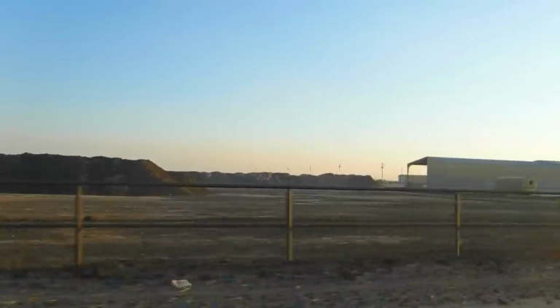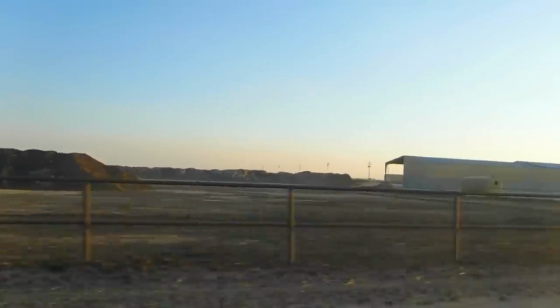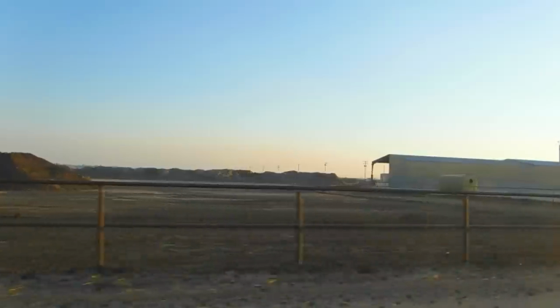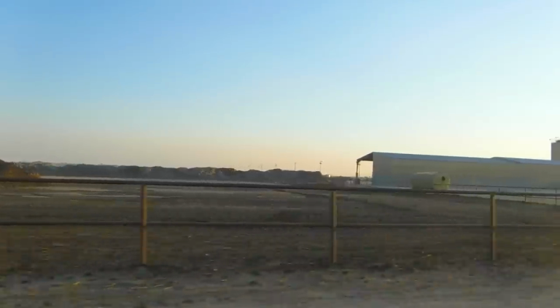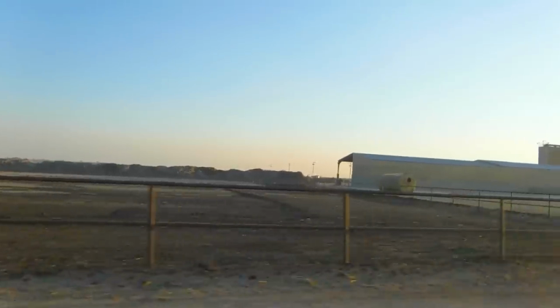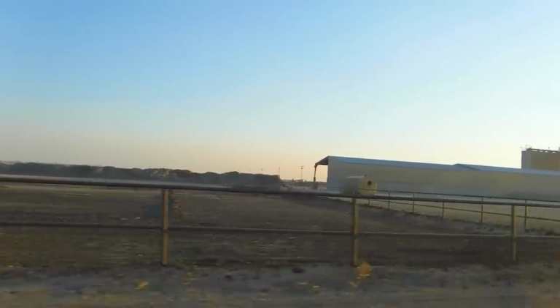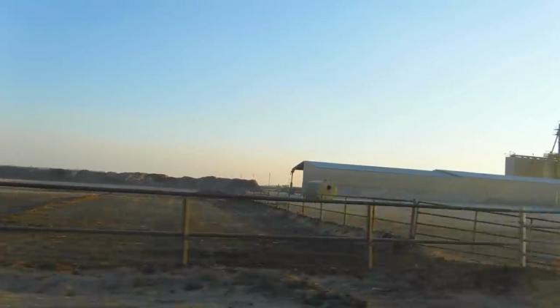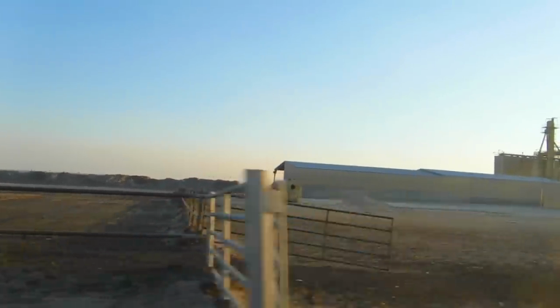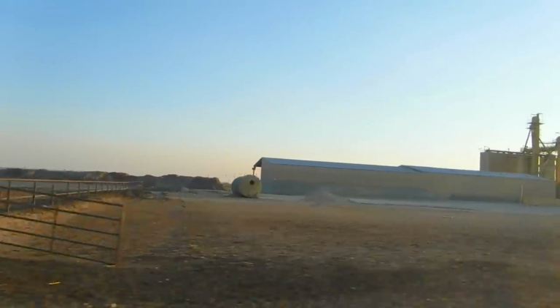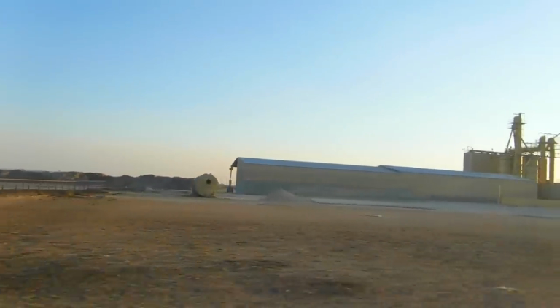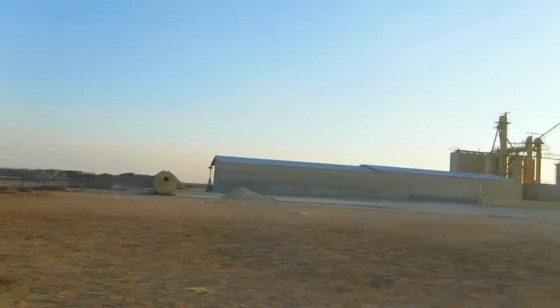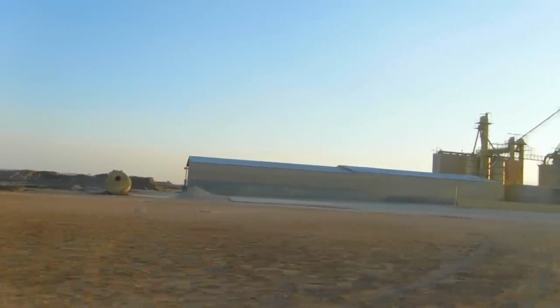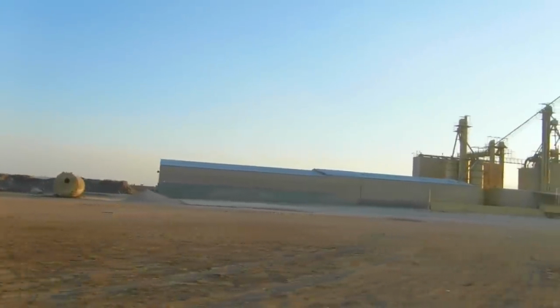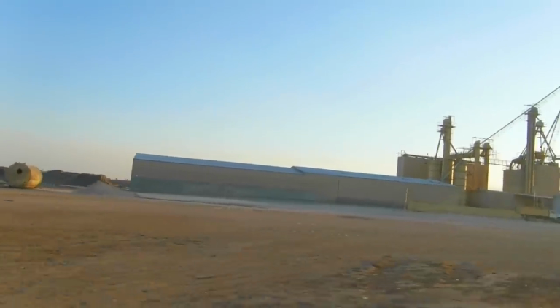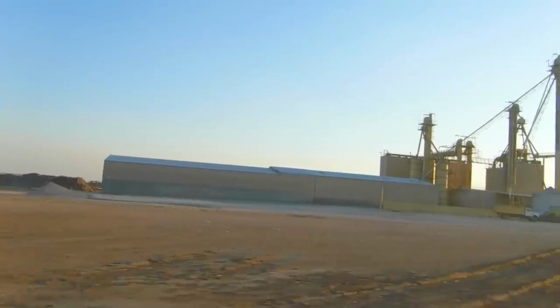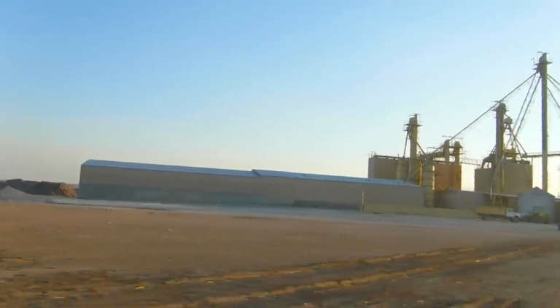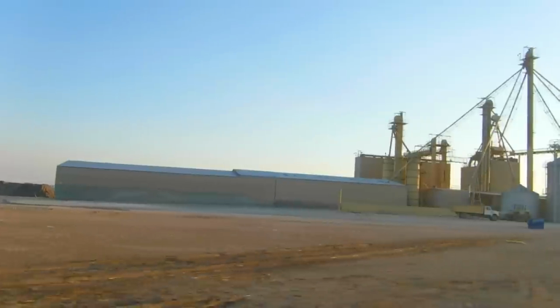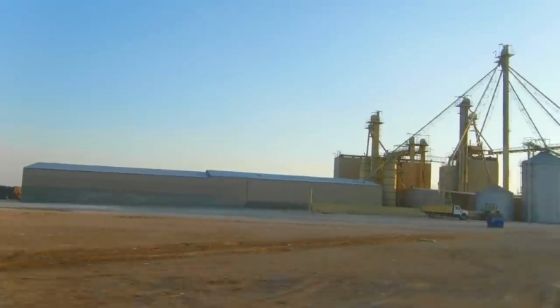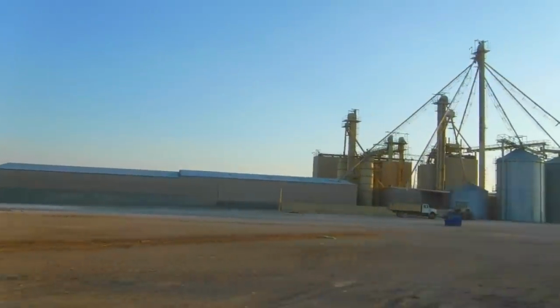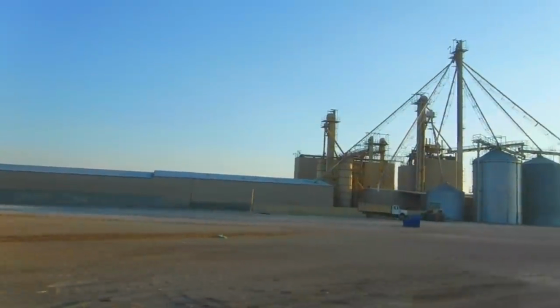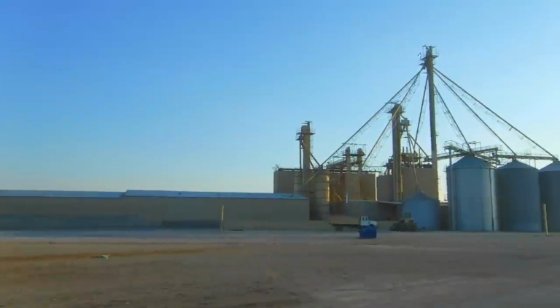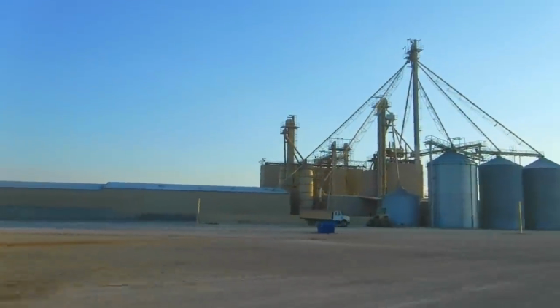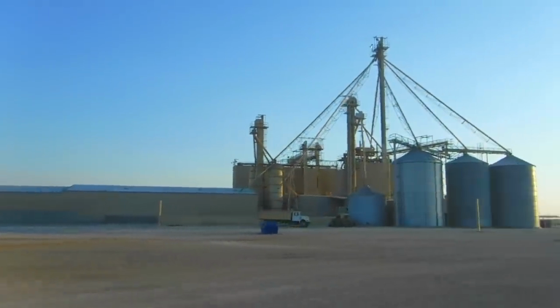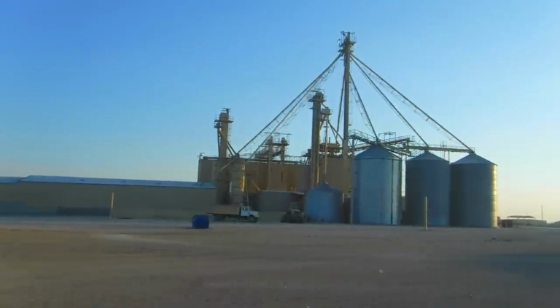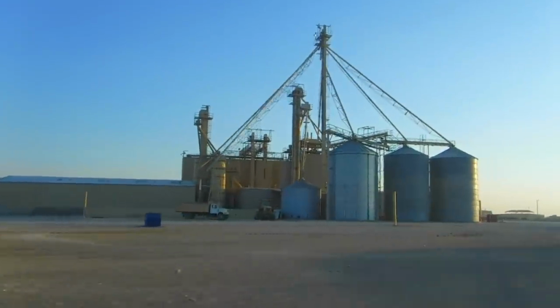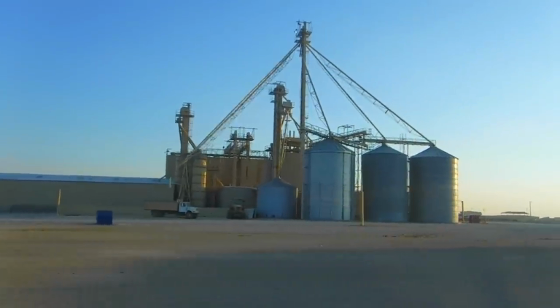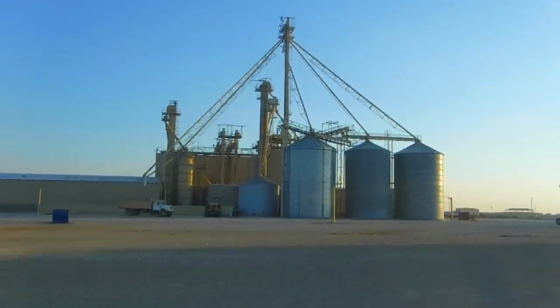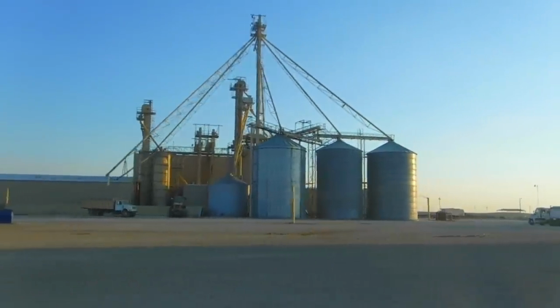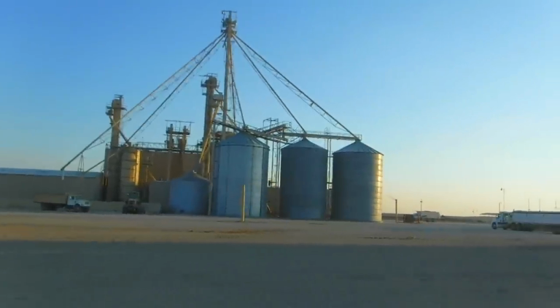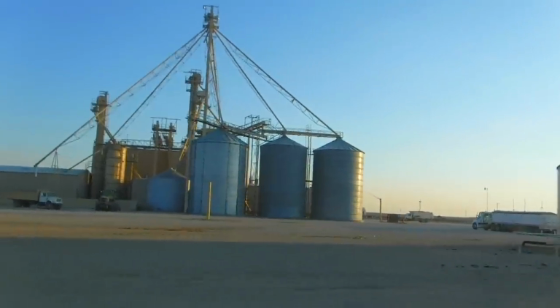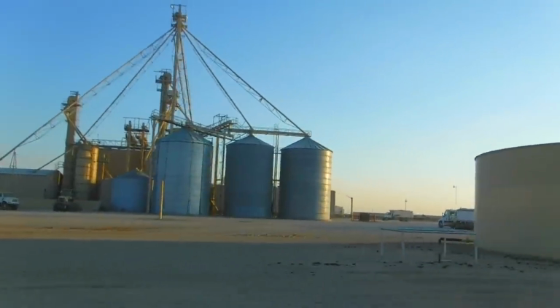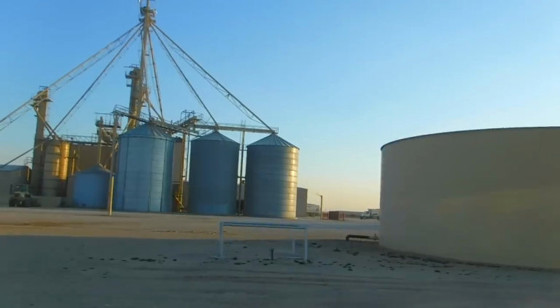We circled back around and now we're coming back by the main office where a lot of the feed is probably made up. You'll also see one of the loading docks and a bunch of the trucks and so on.